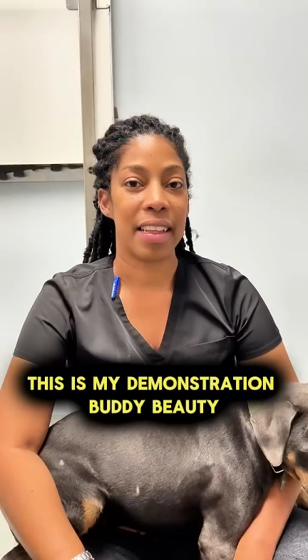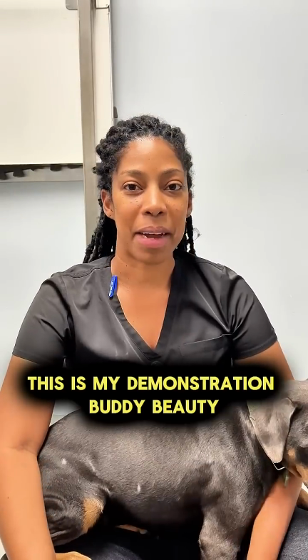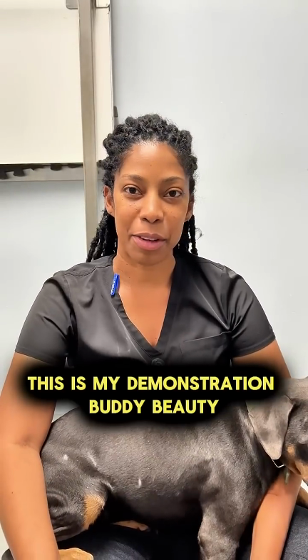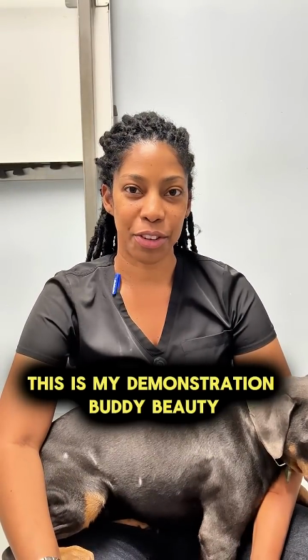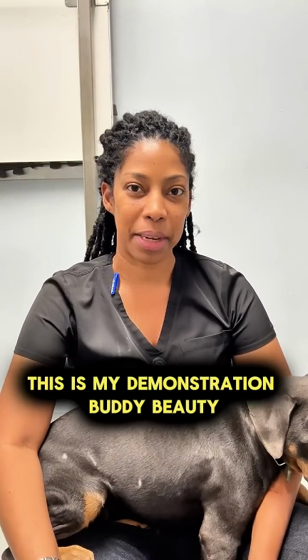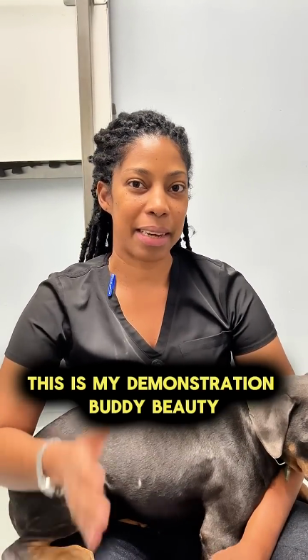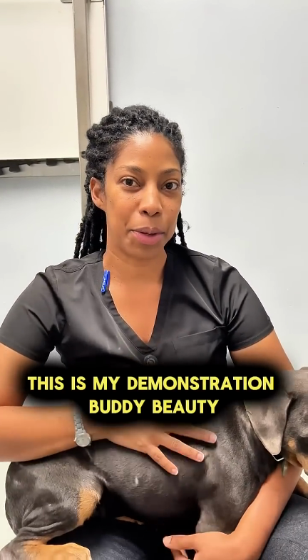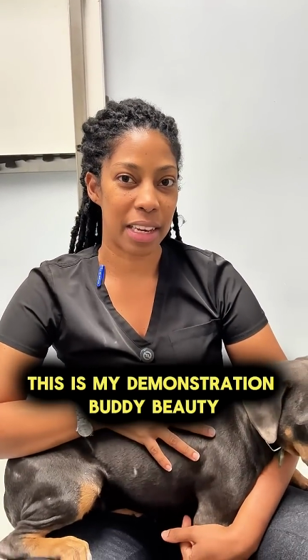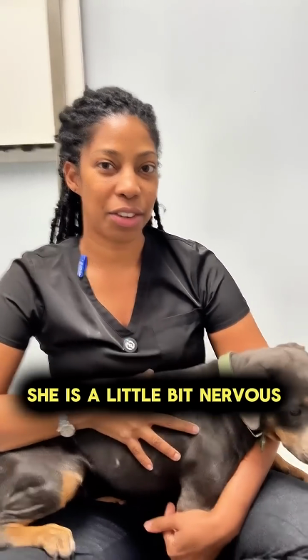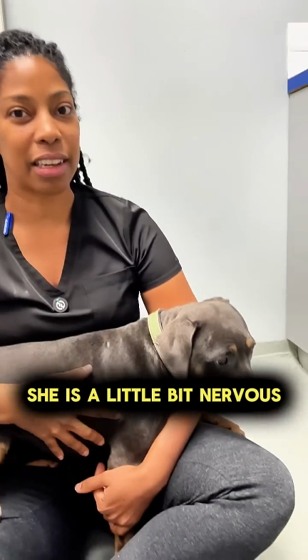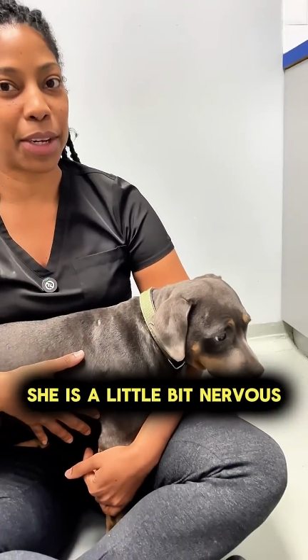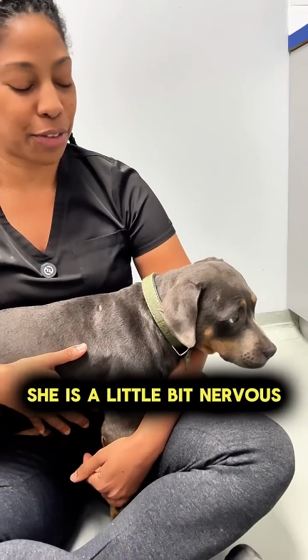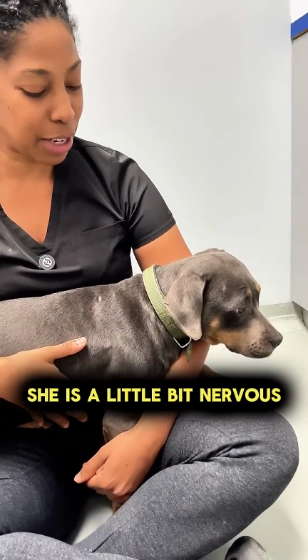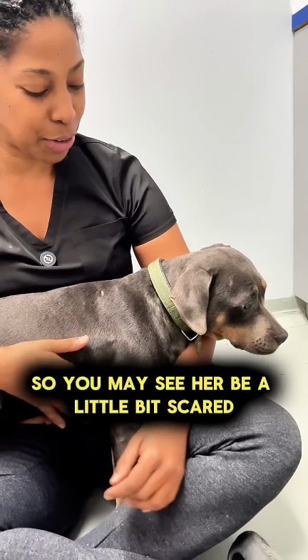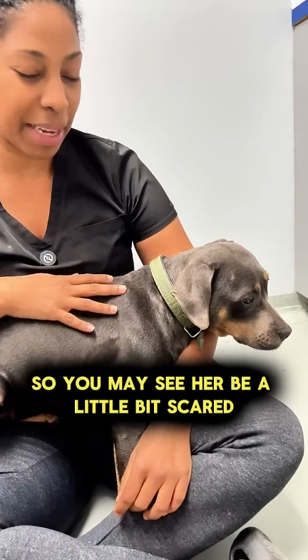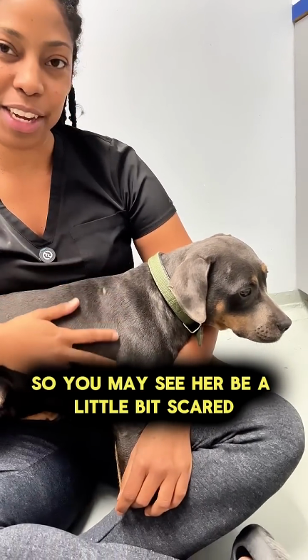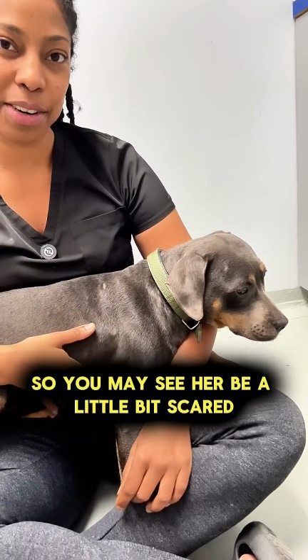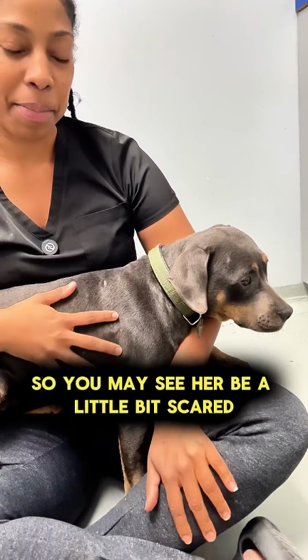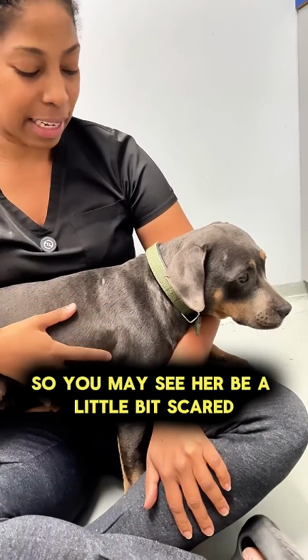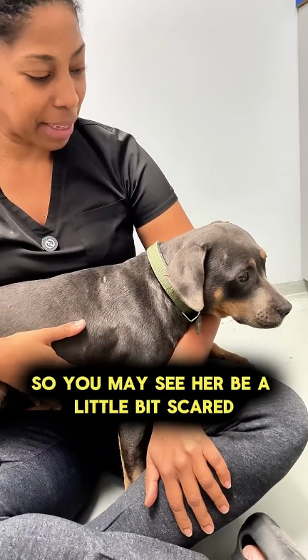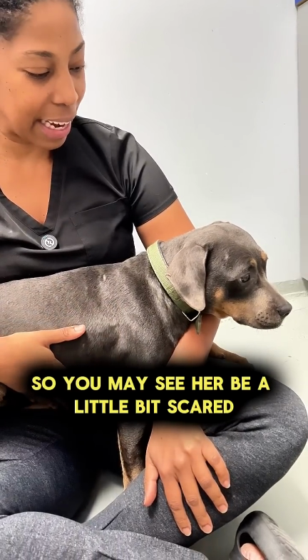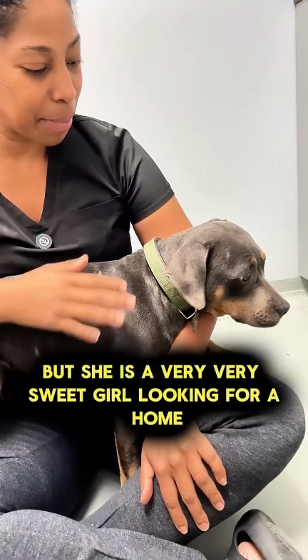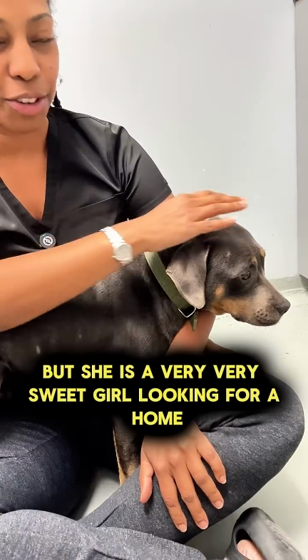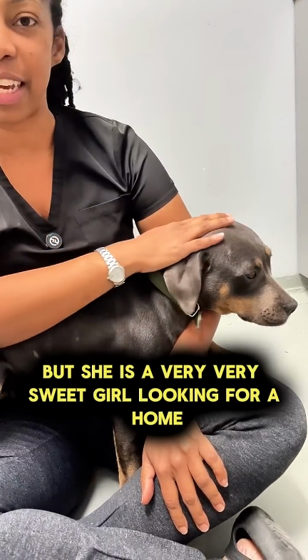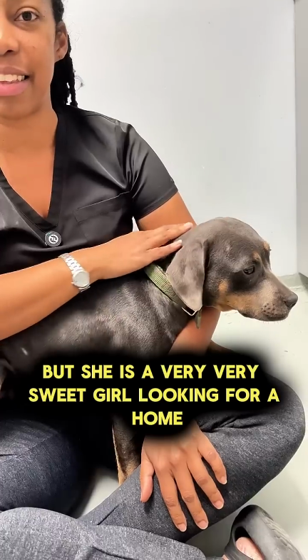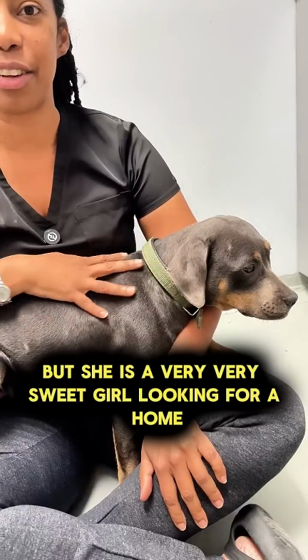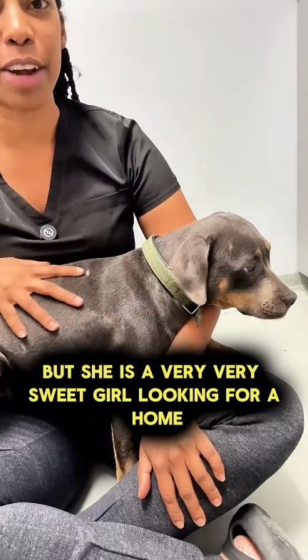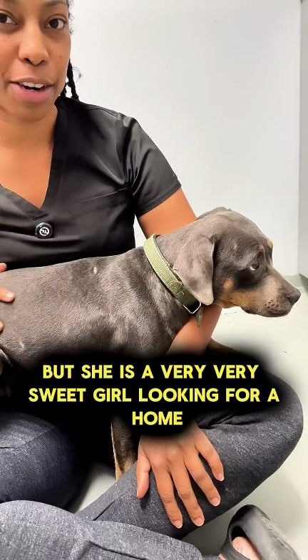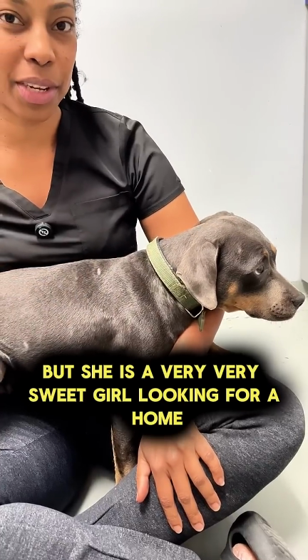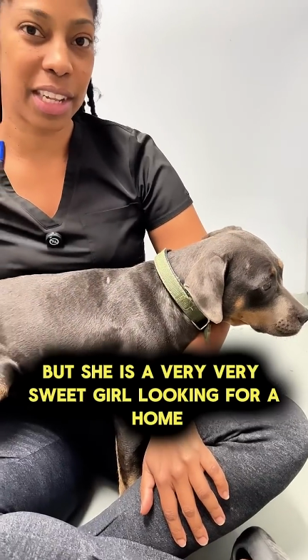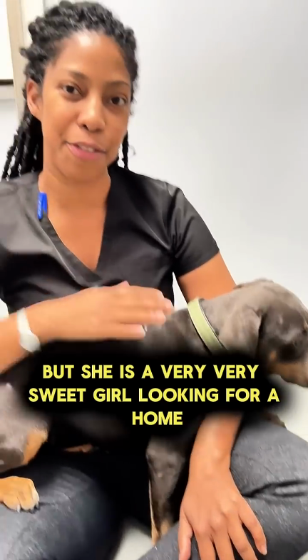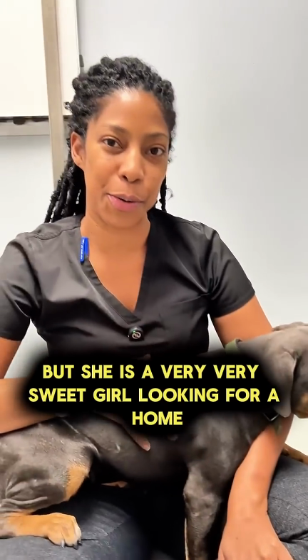This is my demonstration buddy, Beauty. She is a little bit nervous, so you may see her be a little bit scared, but she is a very, very sweet girl looking for a home.